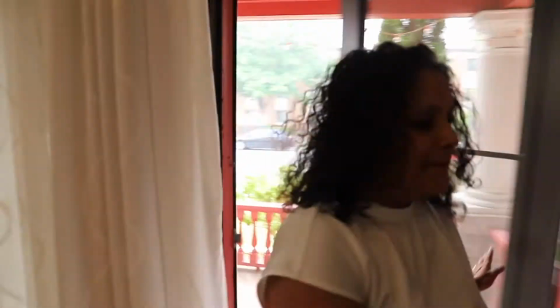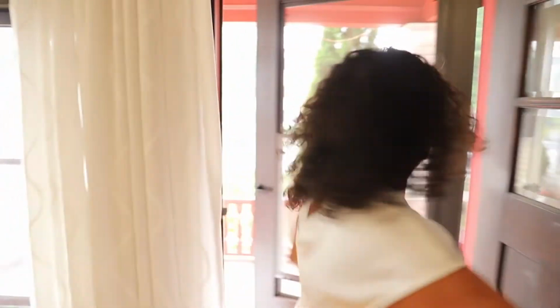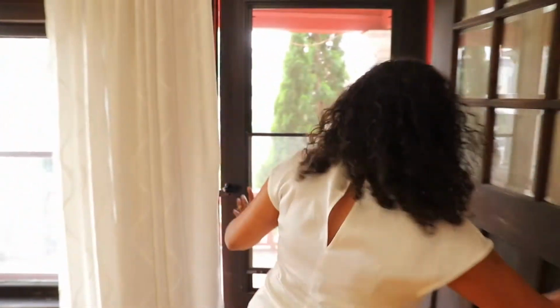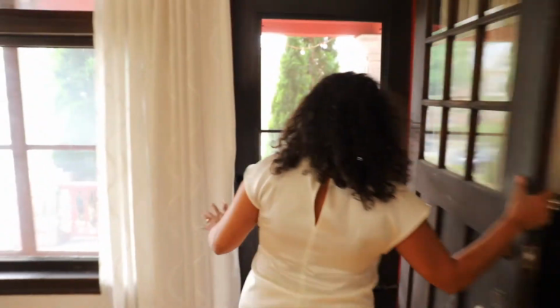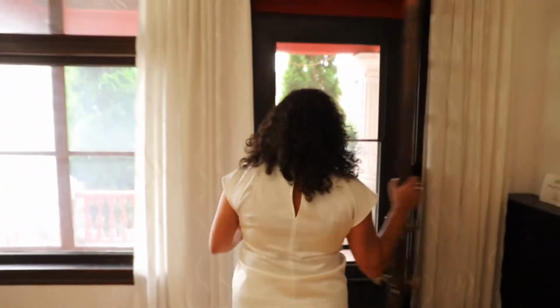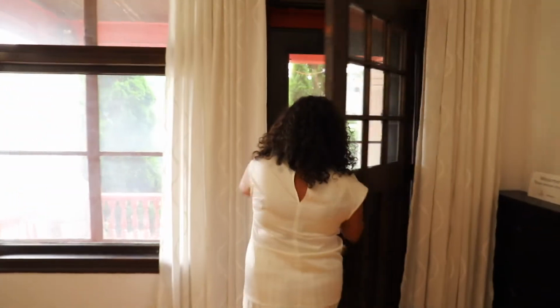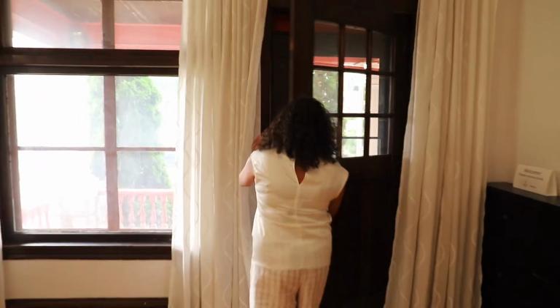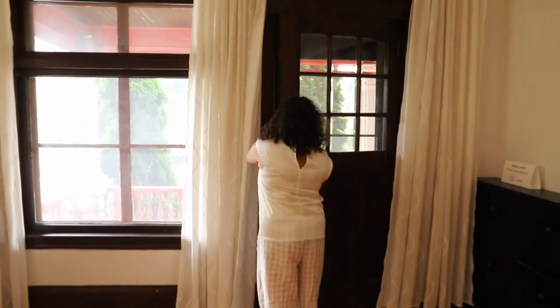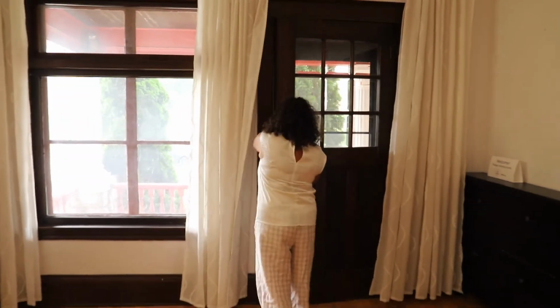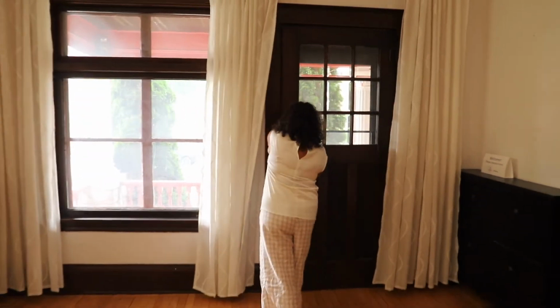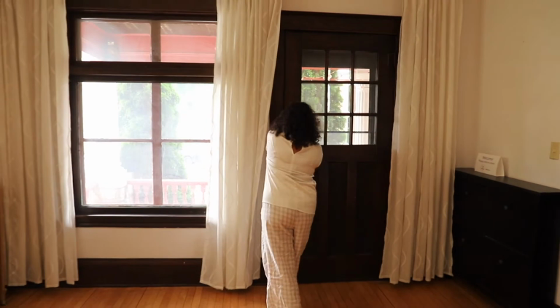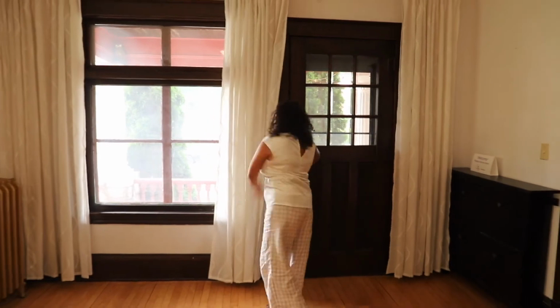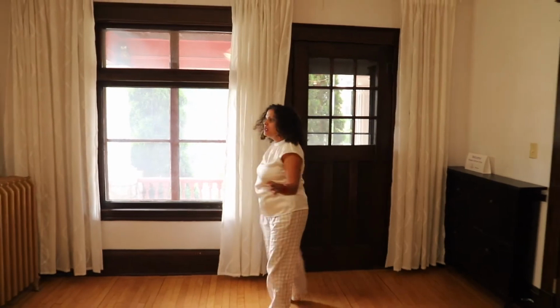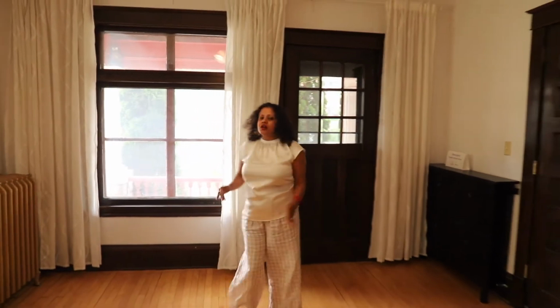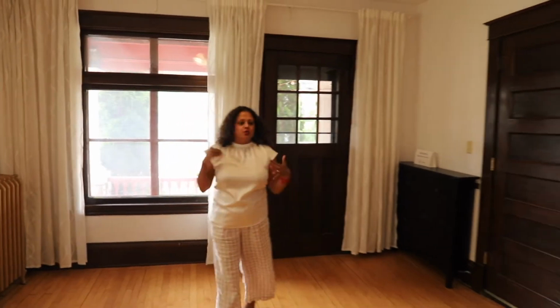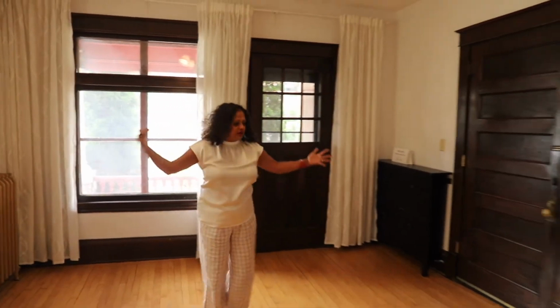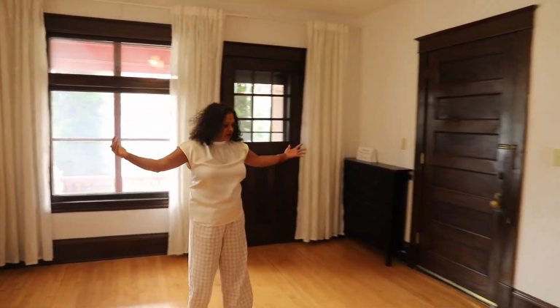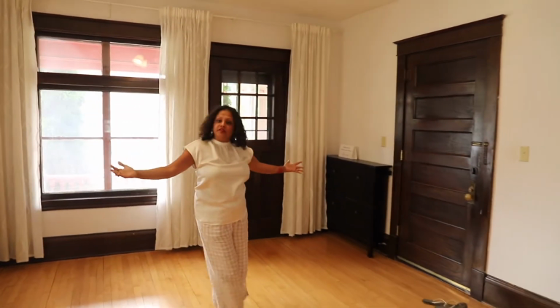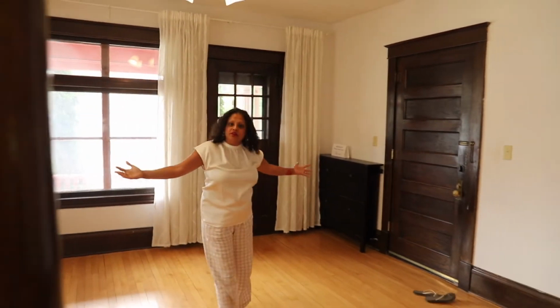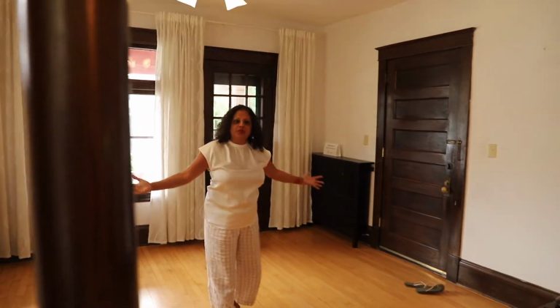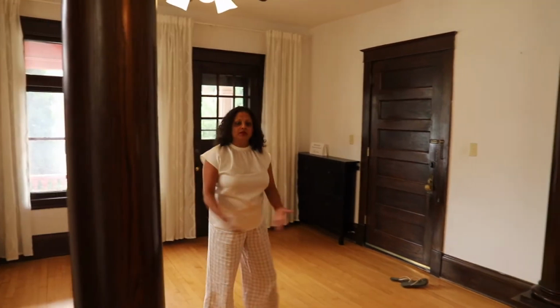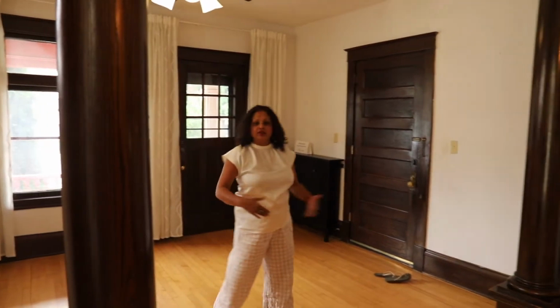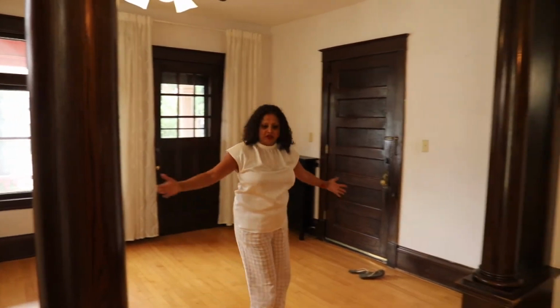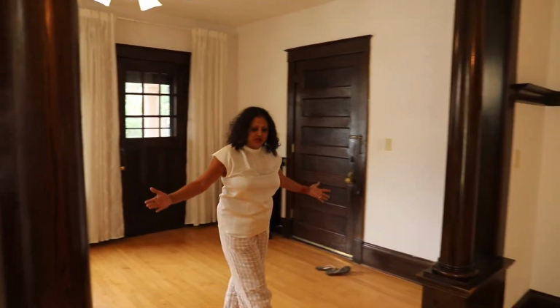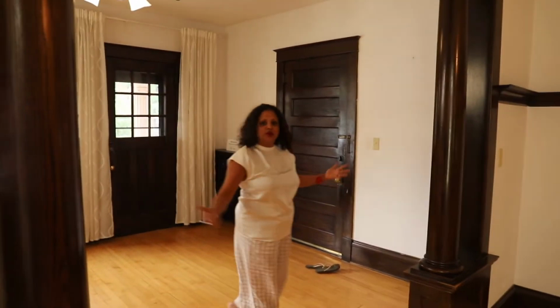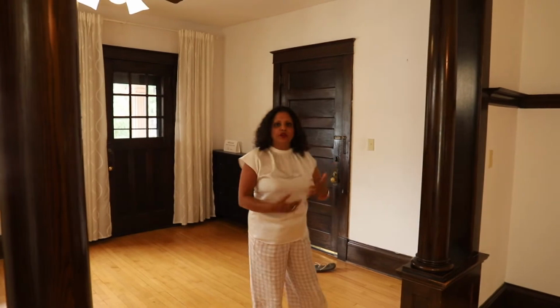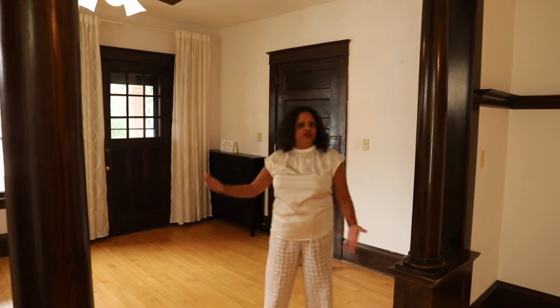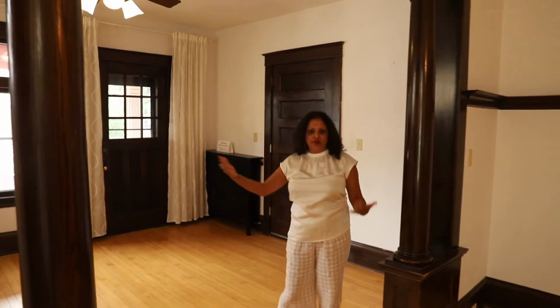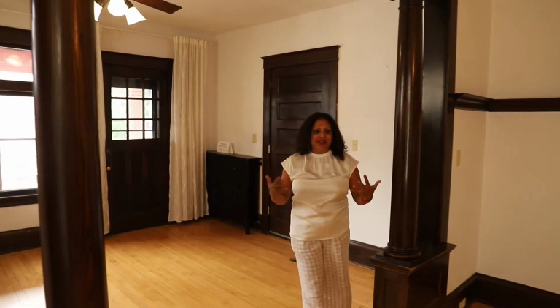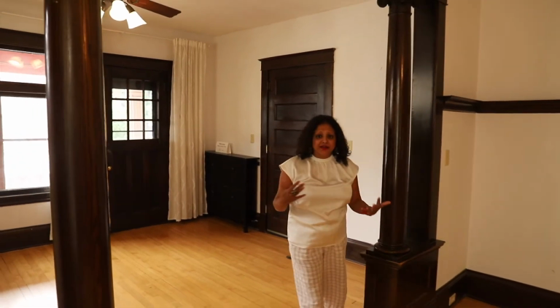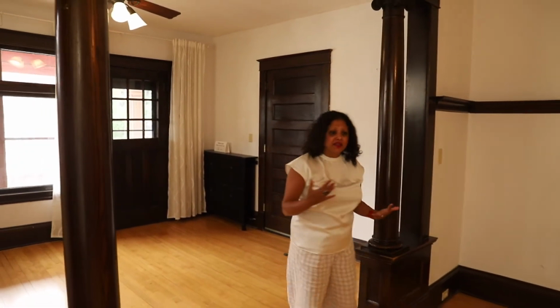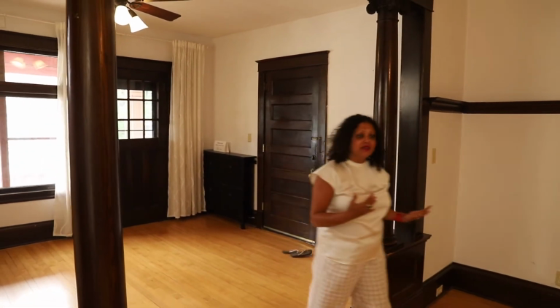Coming back in here, this is the living room space. As you can see it's quite spacious, with lots of light coming in.